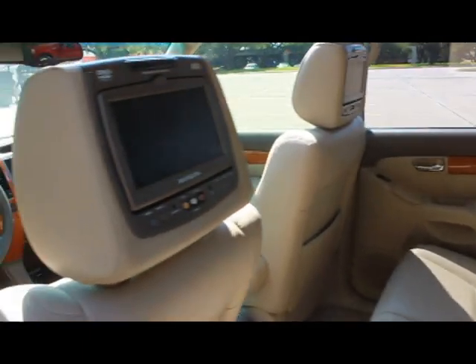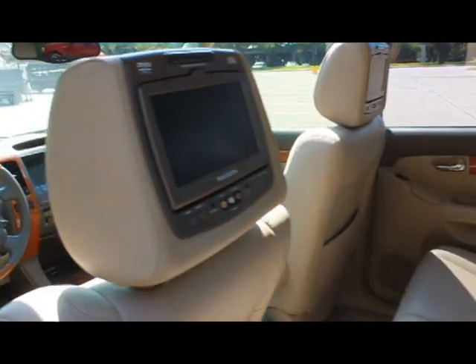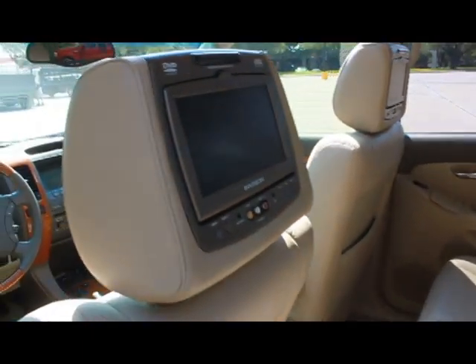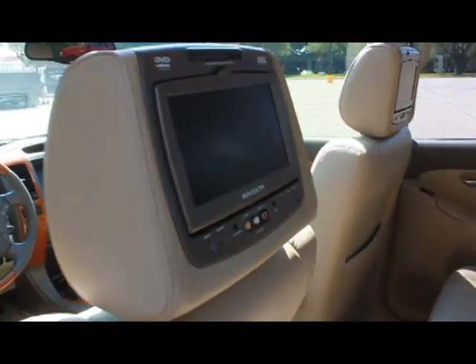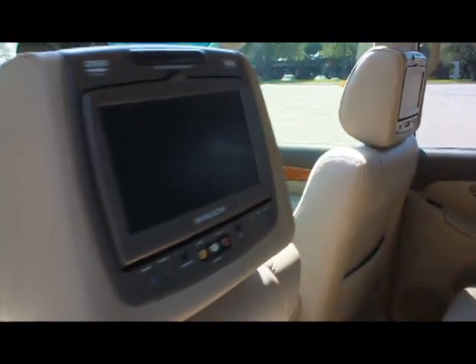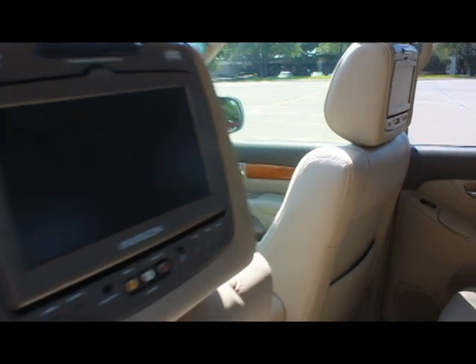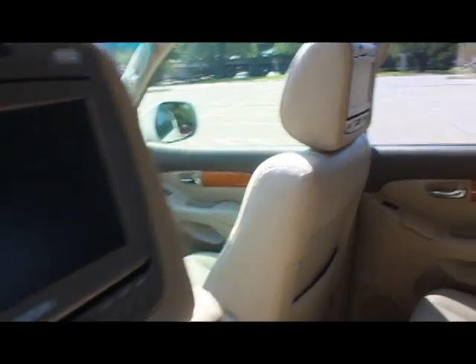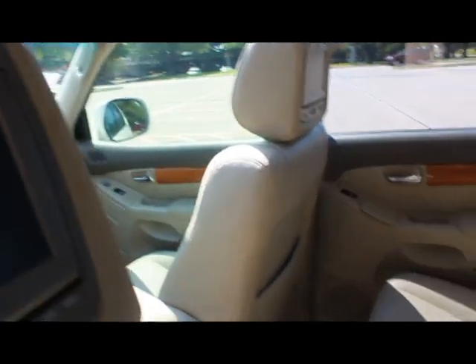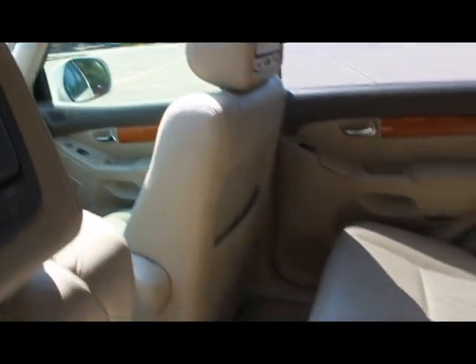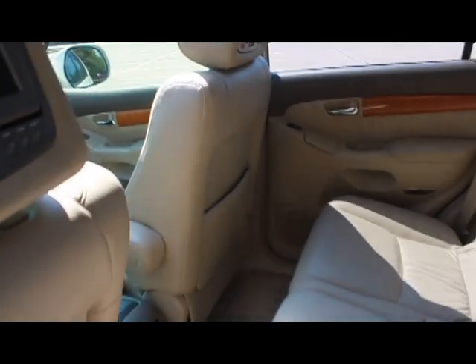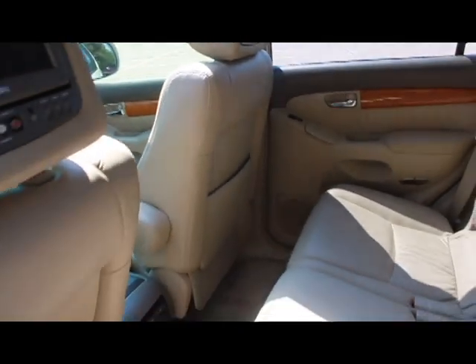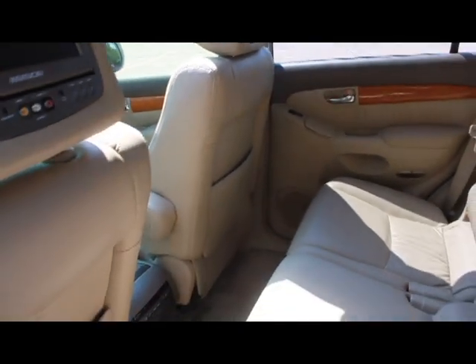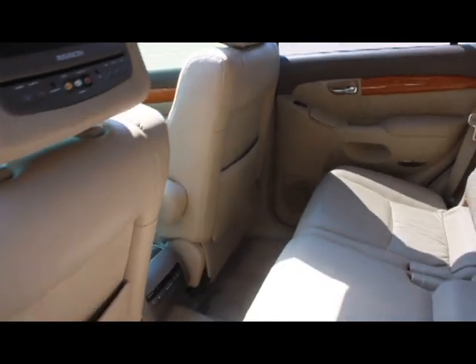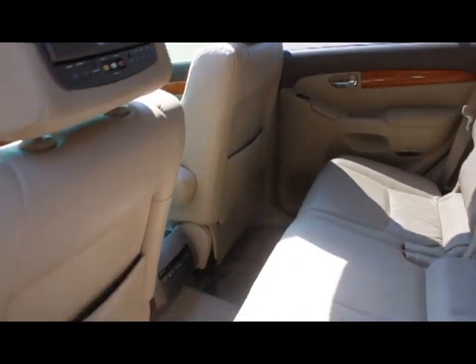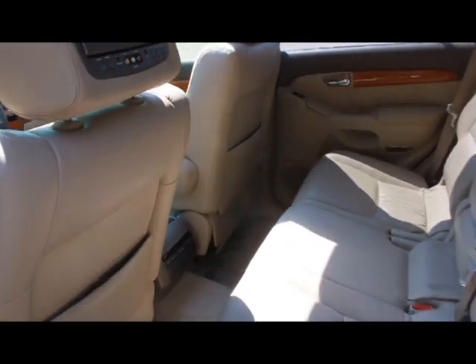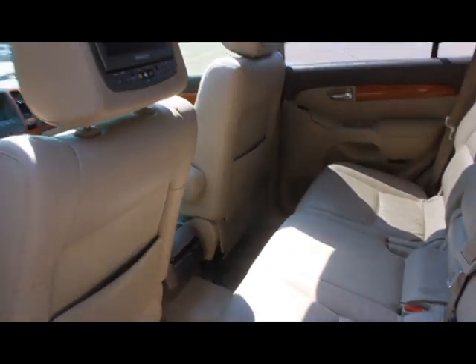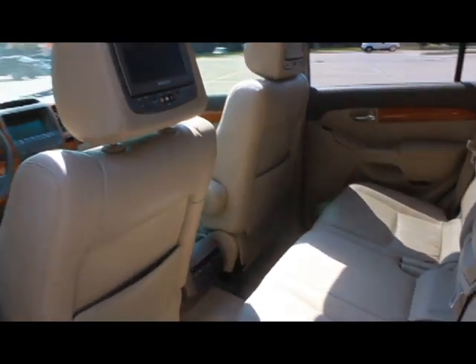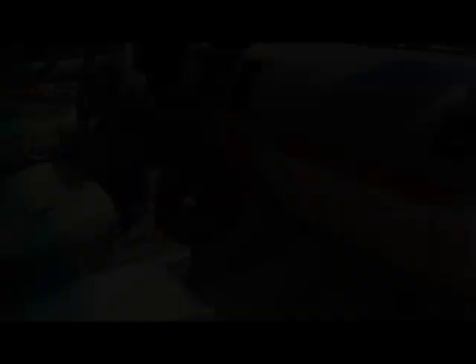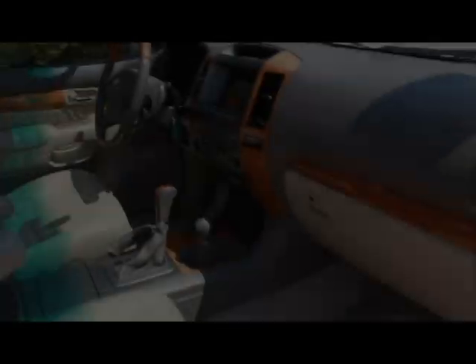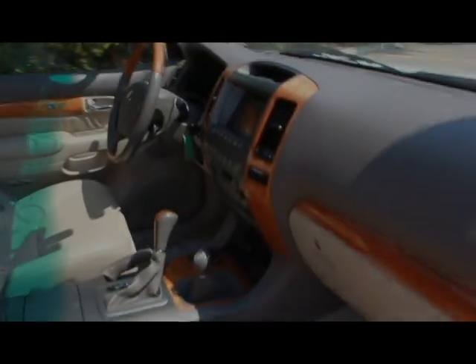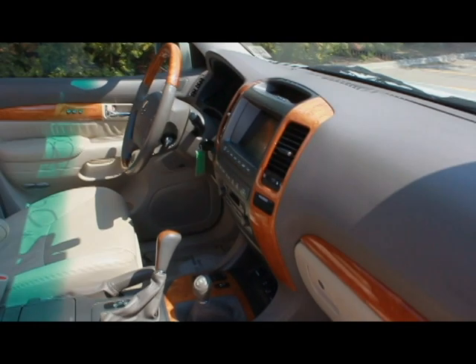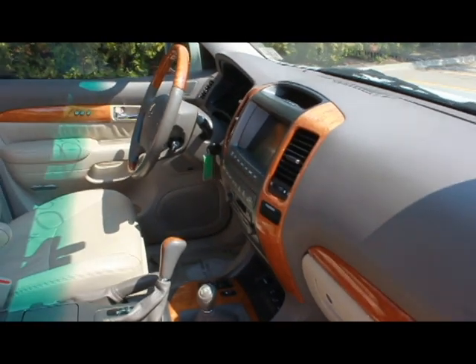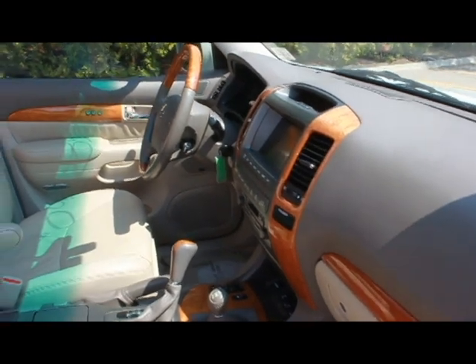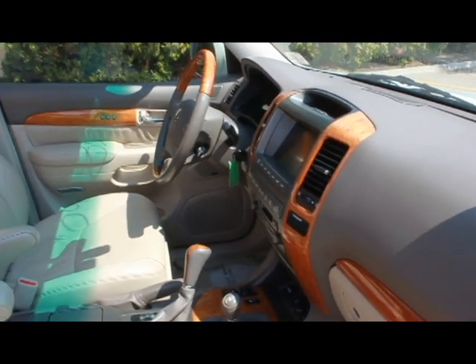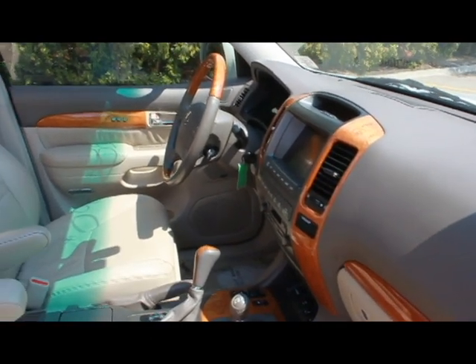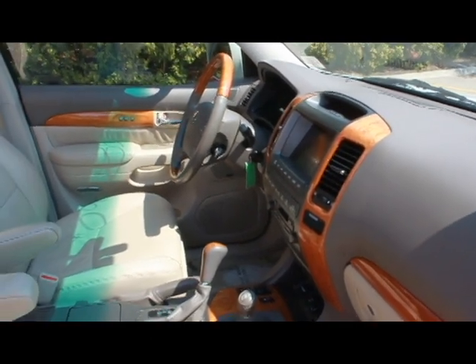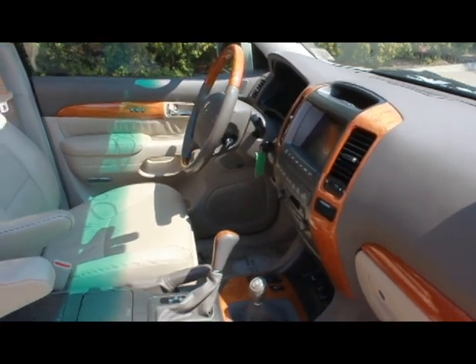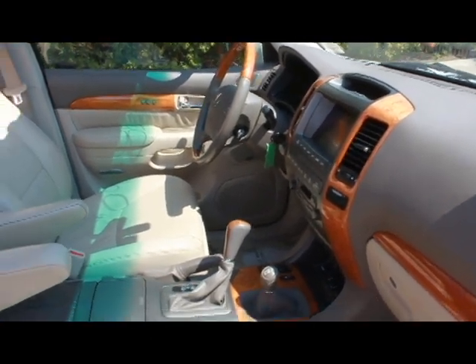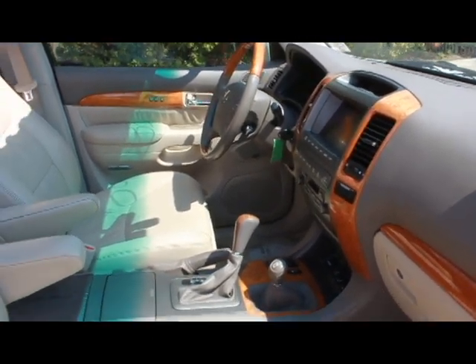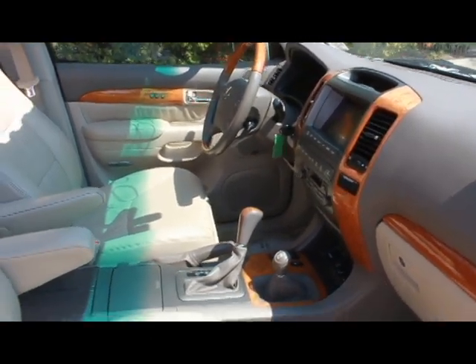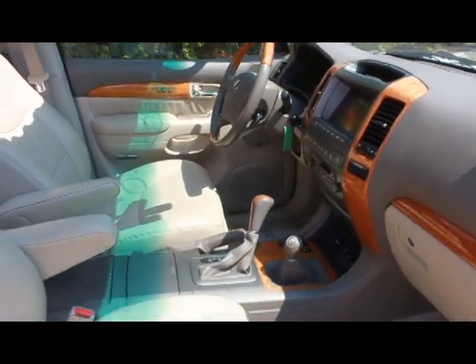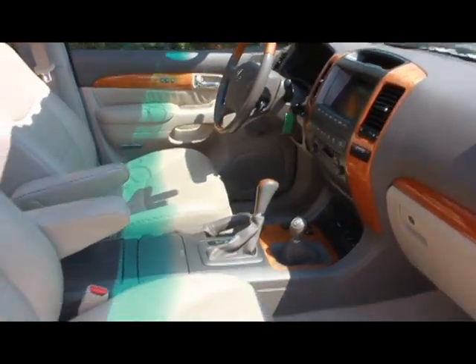Additional features include power-heated memory seats, roof rack, power glass sunroof, side-step running boards with split fold-down rear seat backs, power door locks, power heated mirrors, and power windows with cruise control and speed-sensitive power steering.